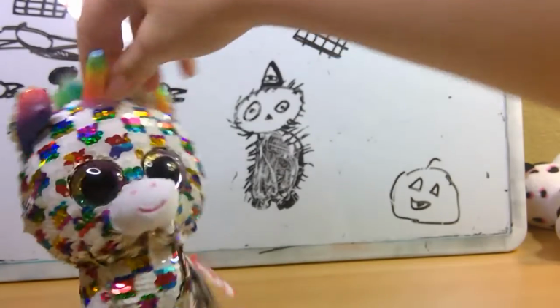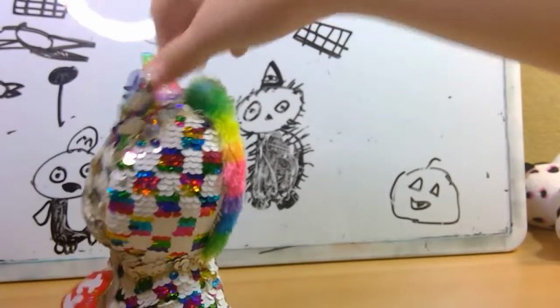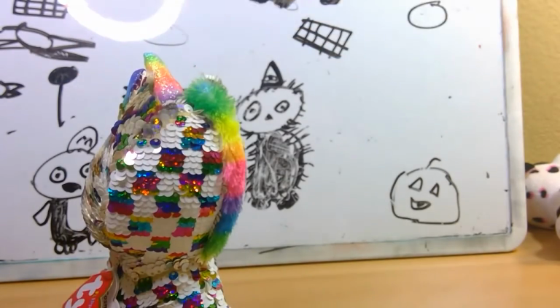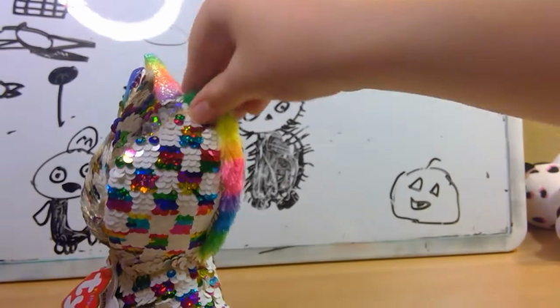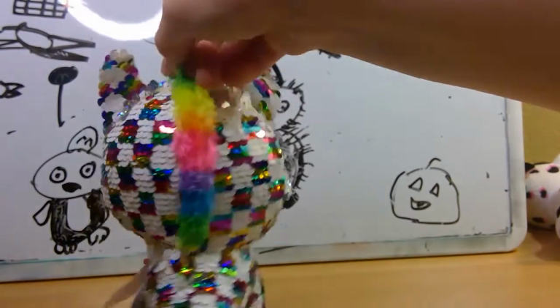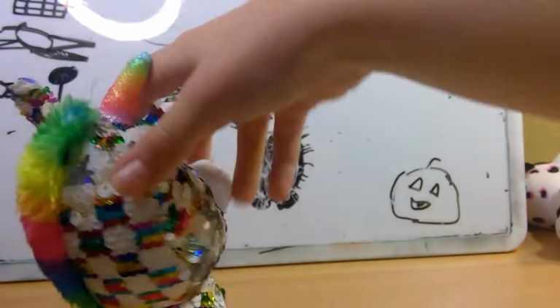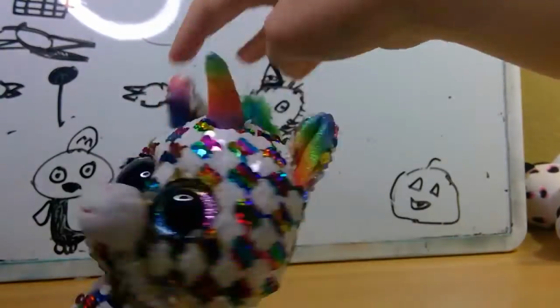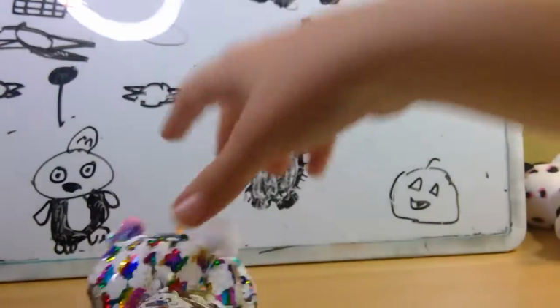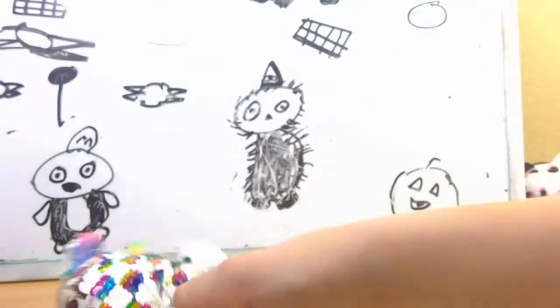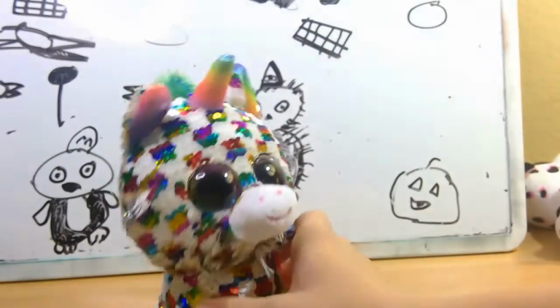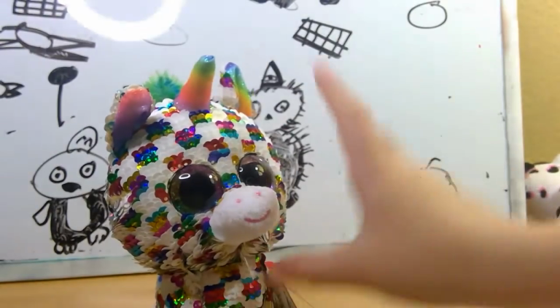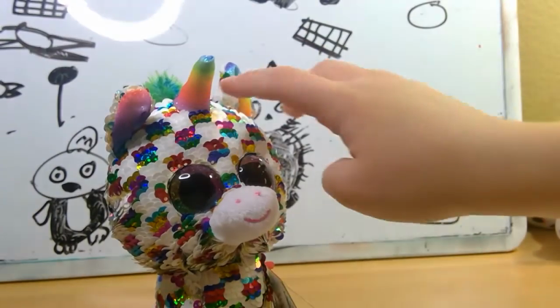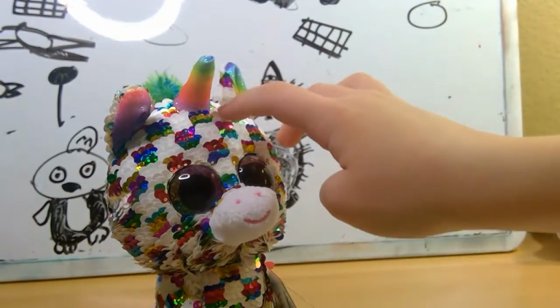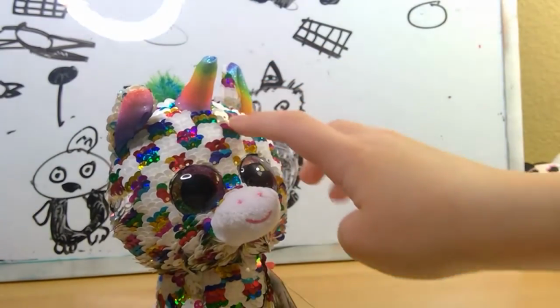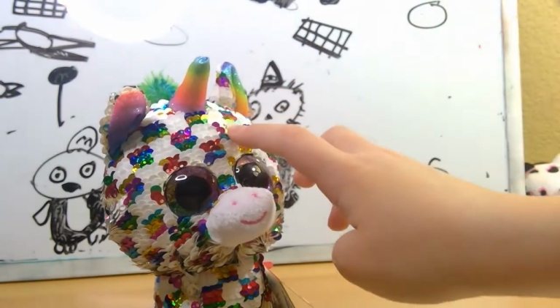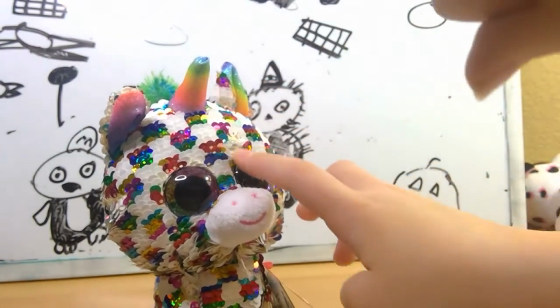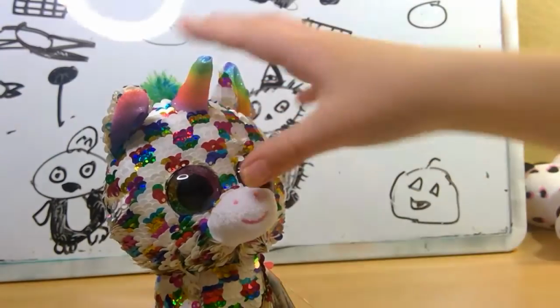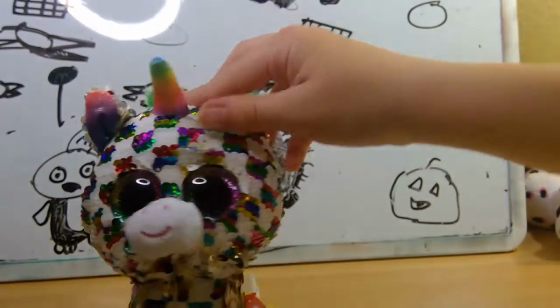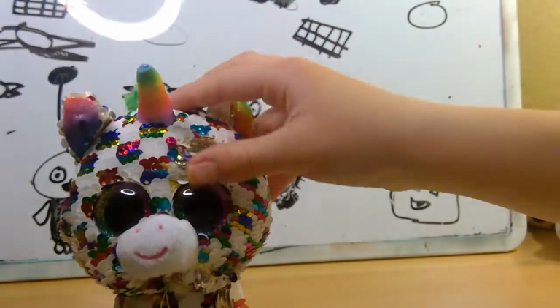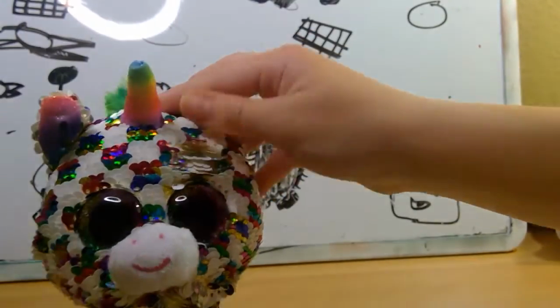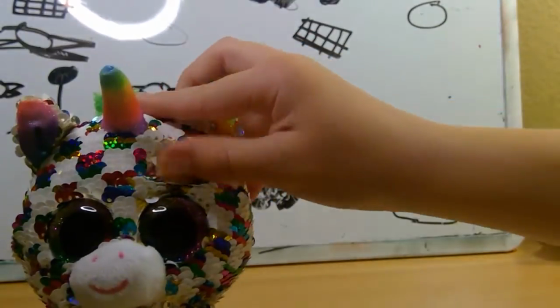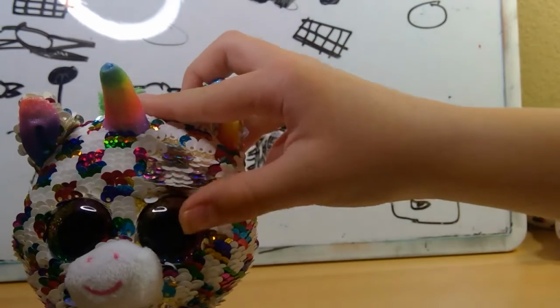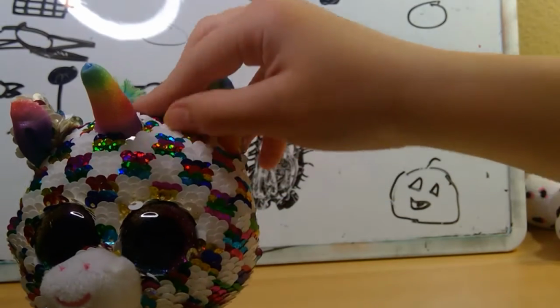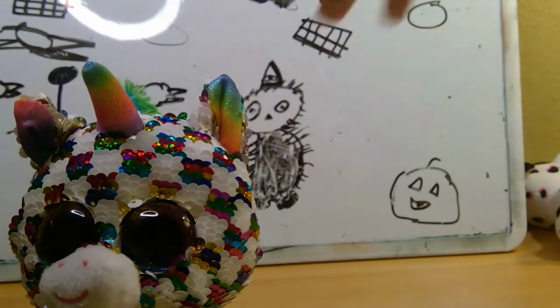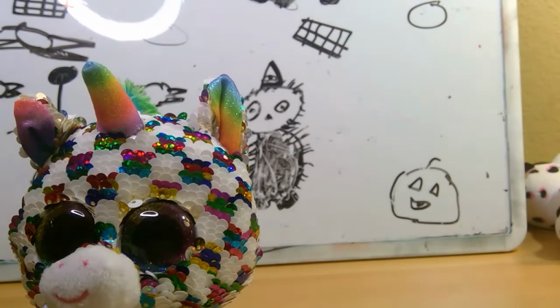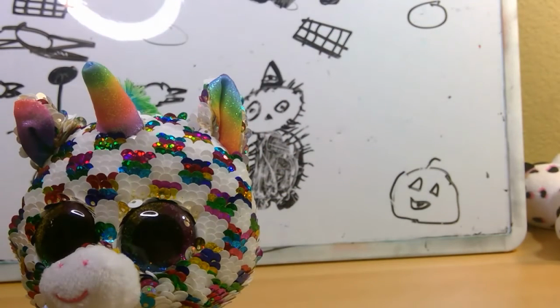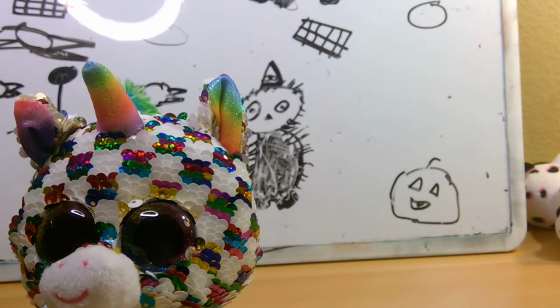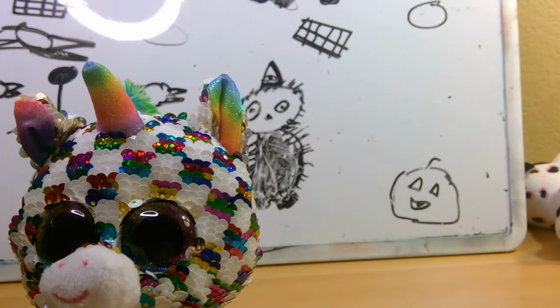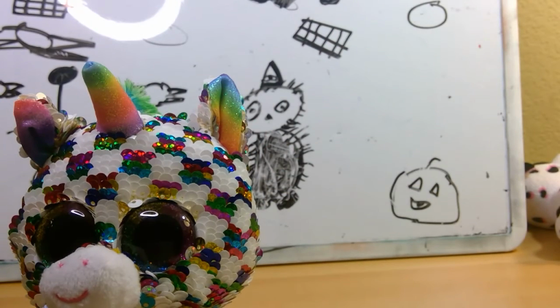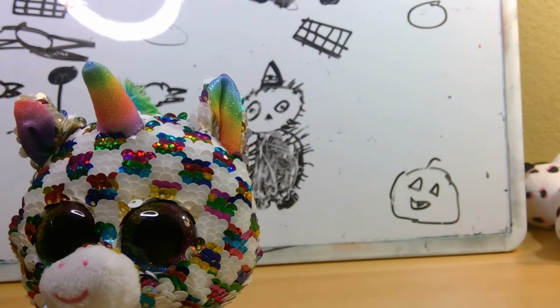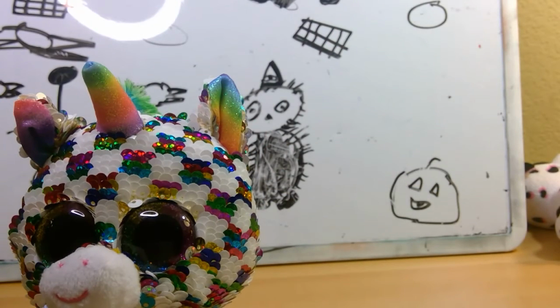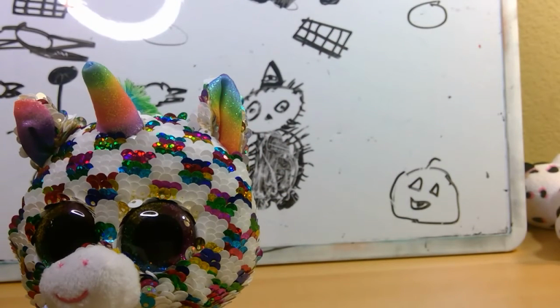She has a rainbow horn, rainbow ears, rainbow mane. And her sequins went from checkered, white, and rainbow, to checkered, white, and silver. Ty did an amazing job with this Flippable.